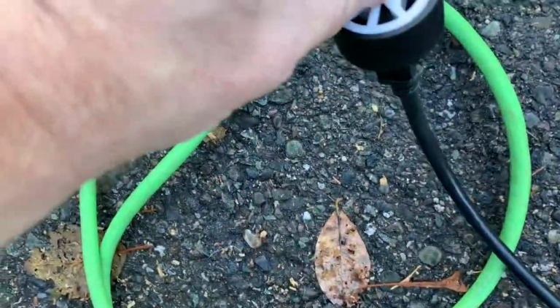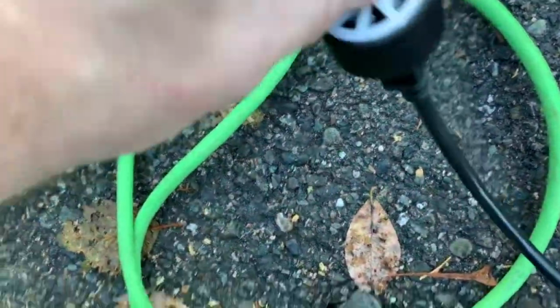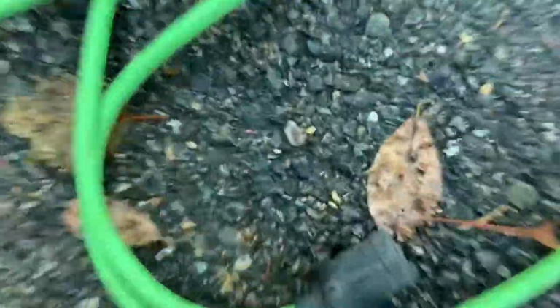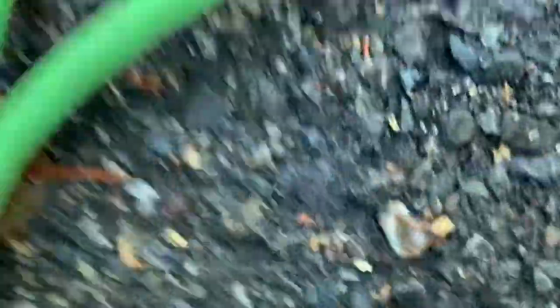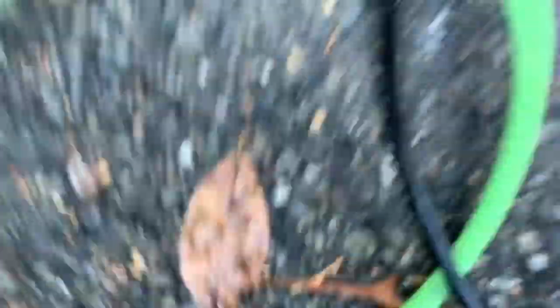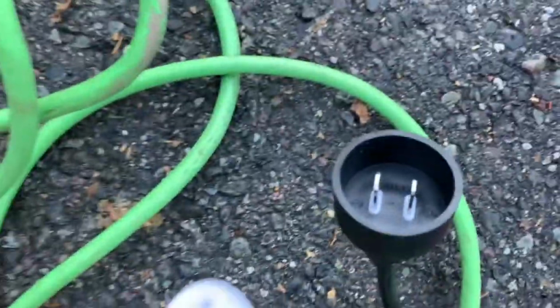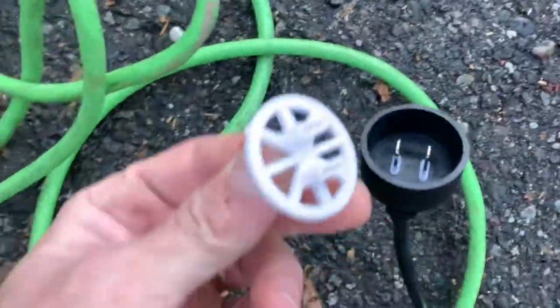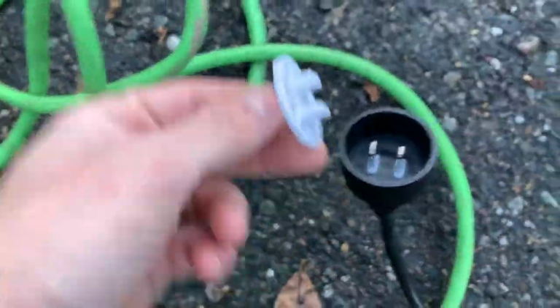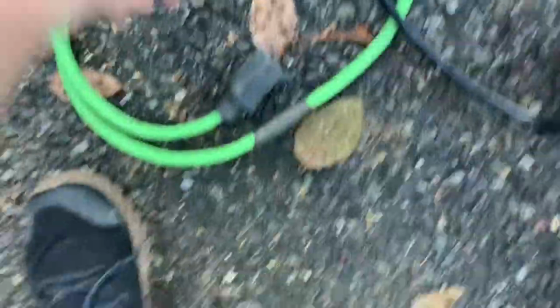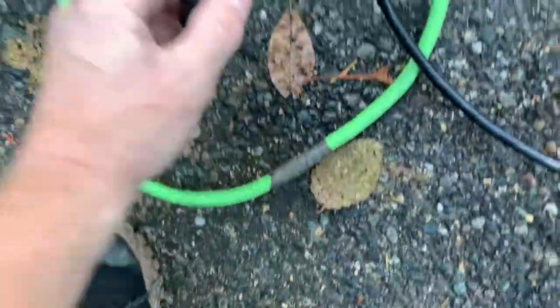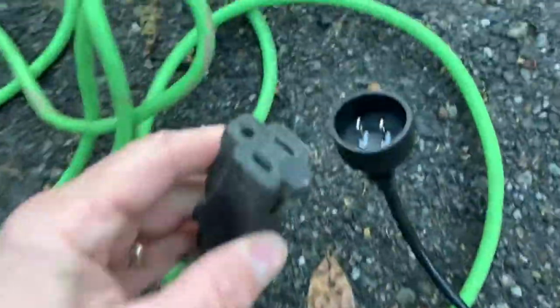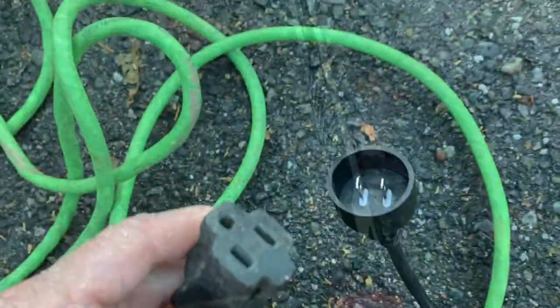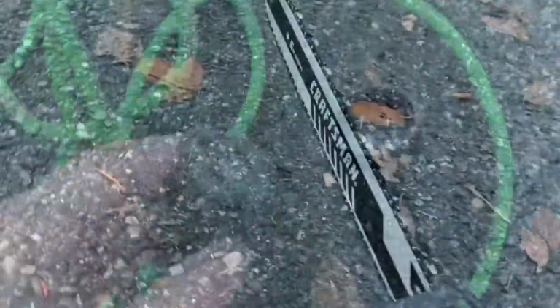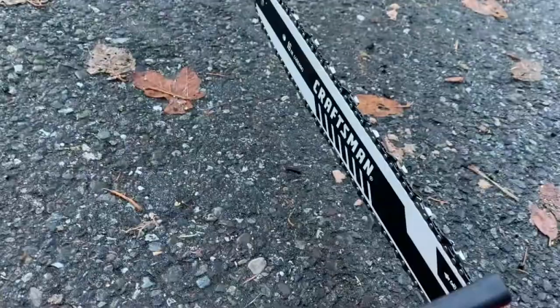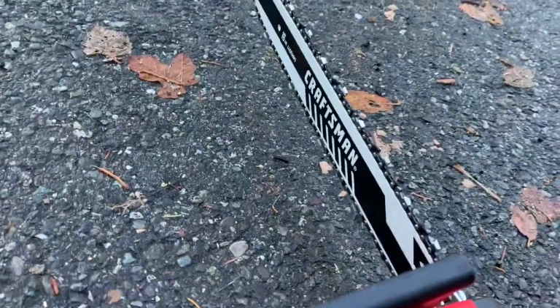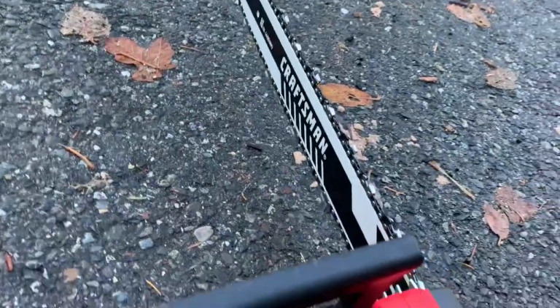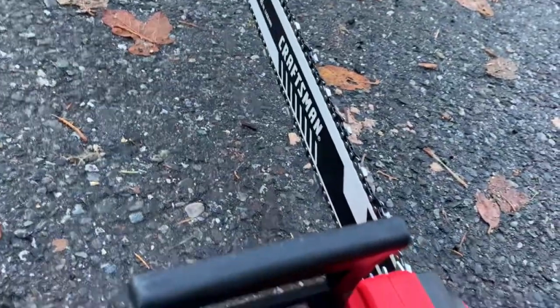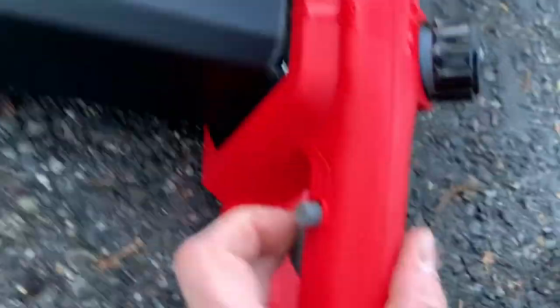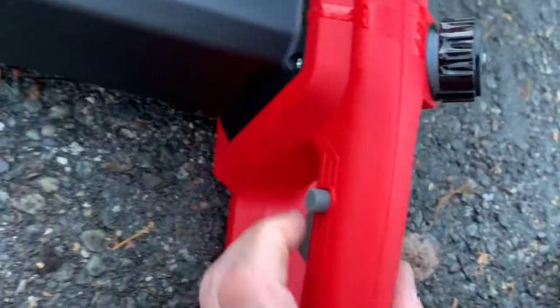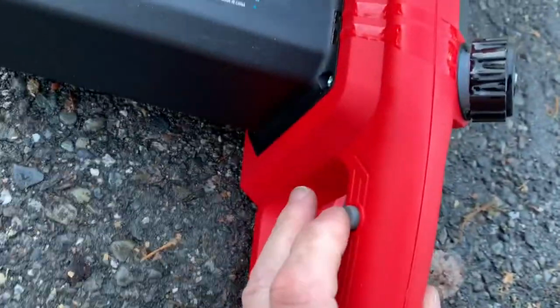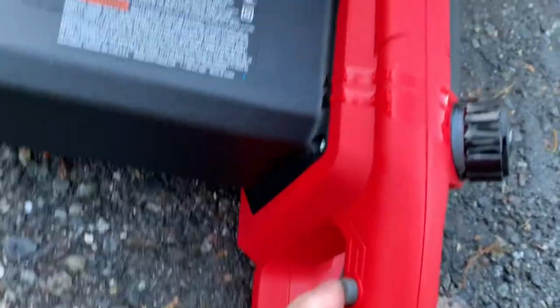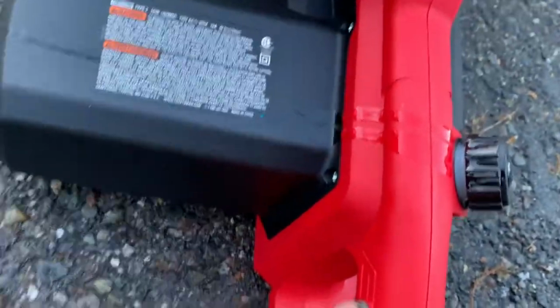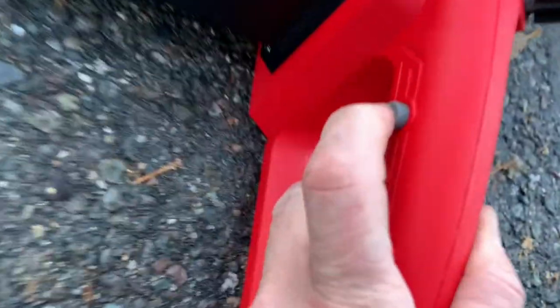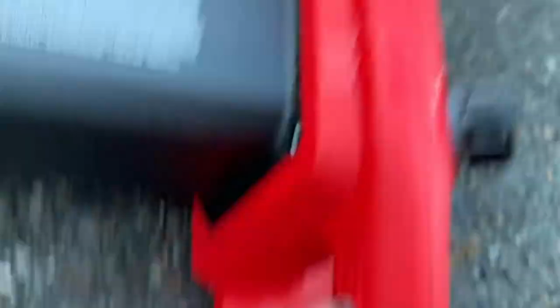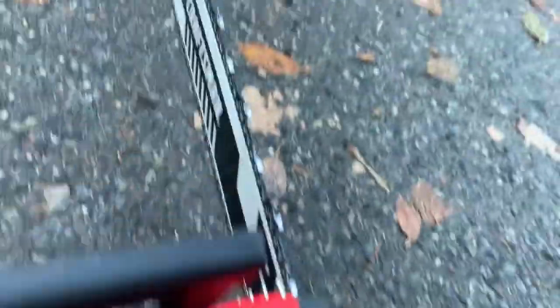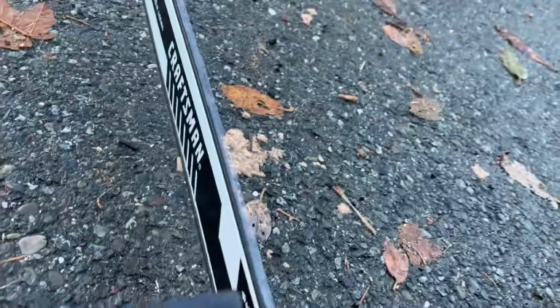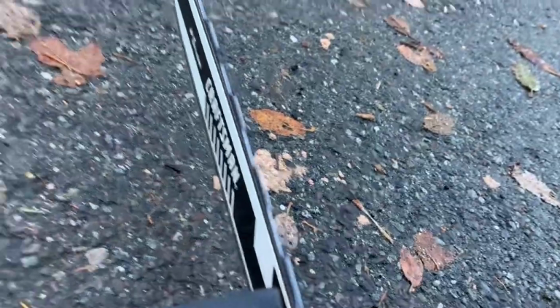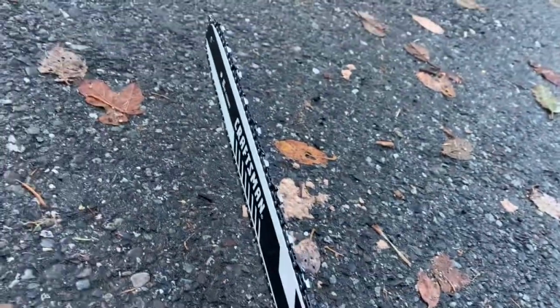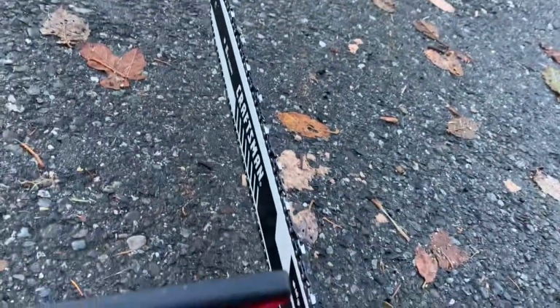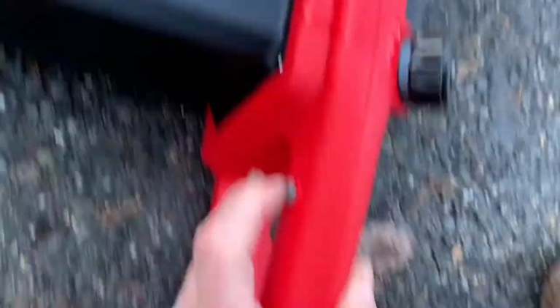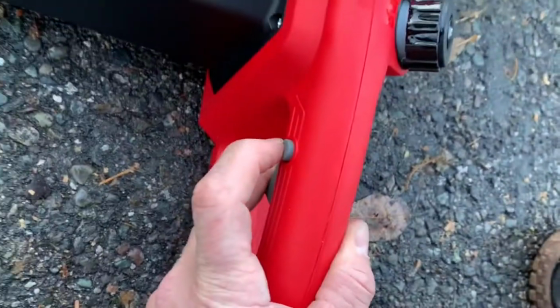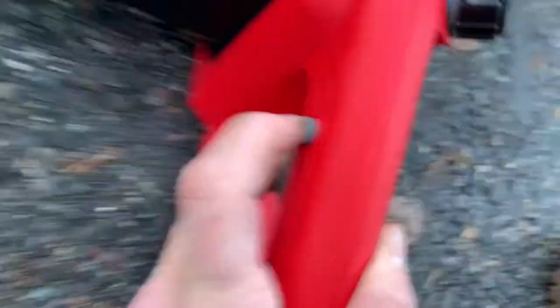These are just protectors there — that comes right off. Plug it in. Push that button in and pull the trigger. Button in, trigger.